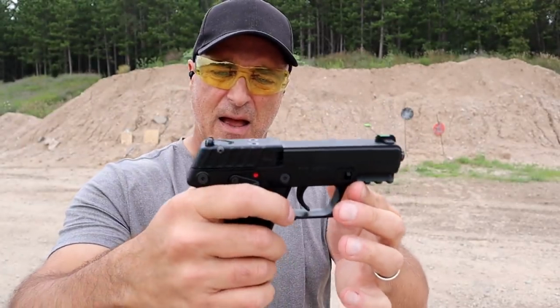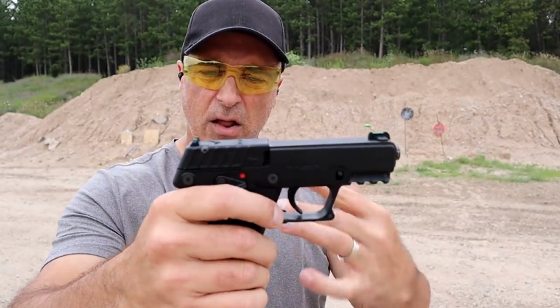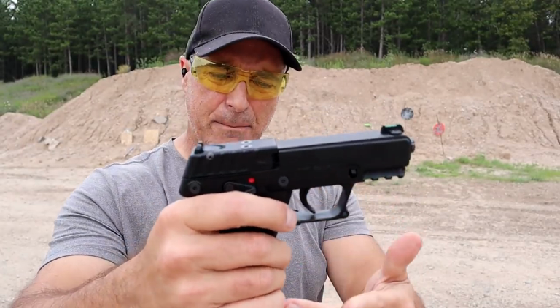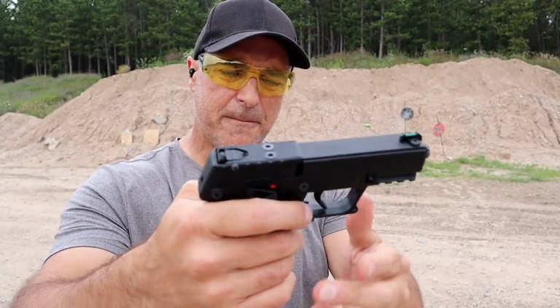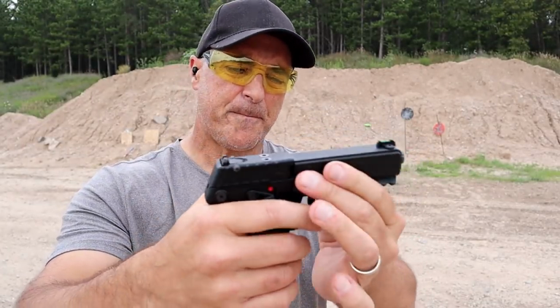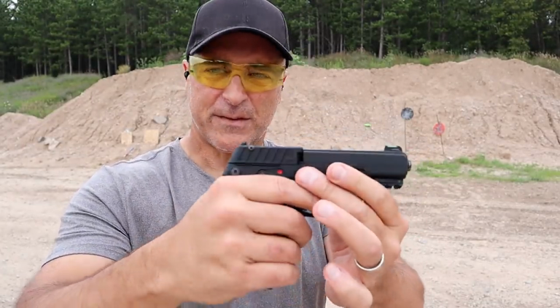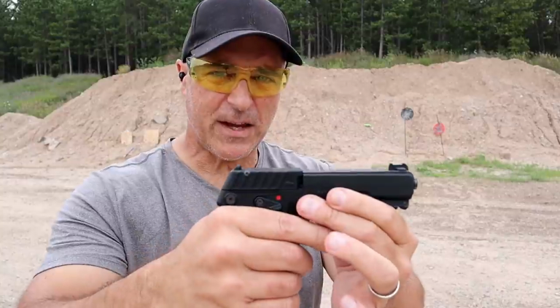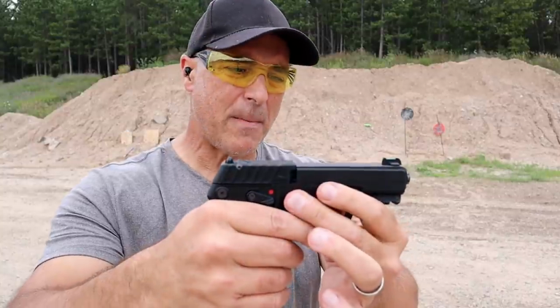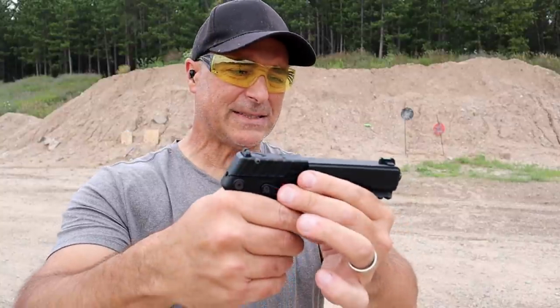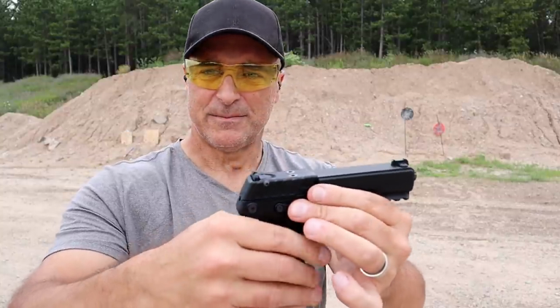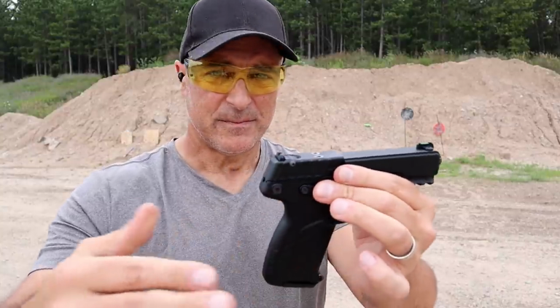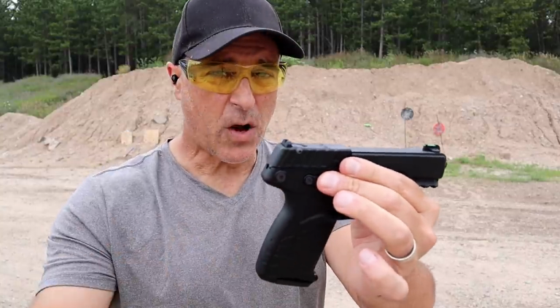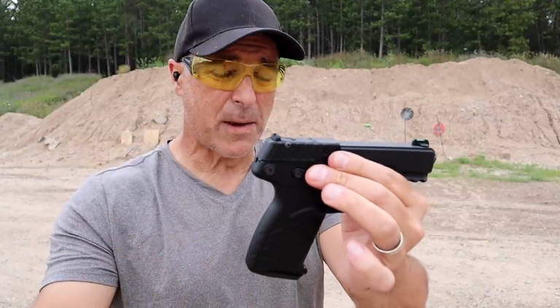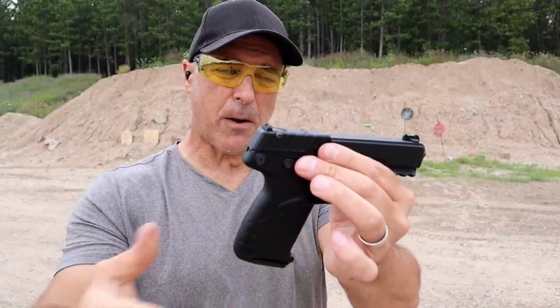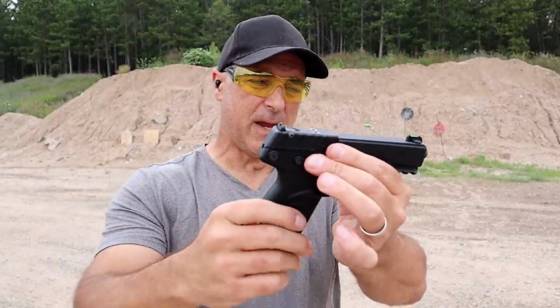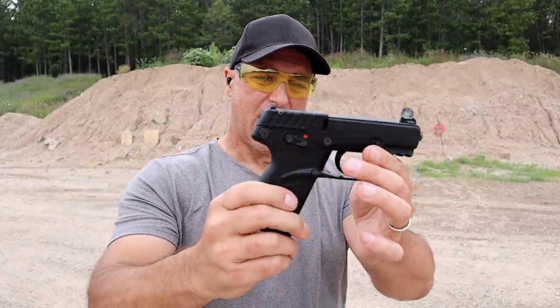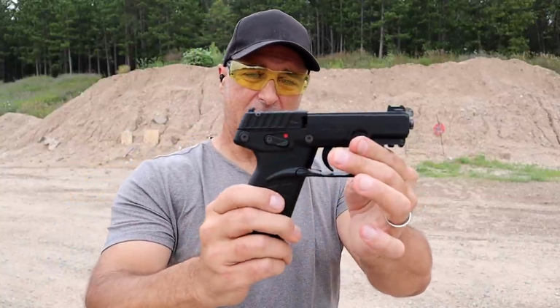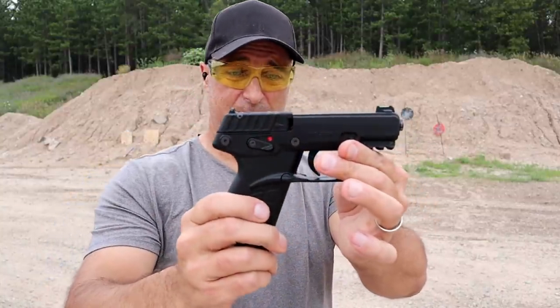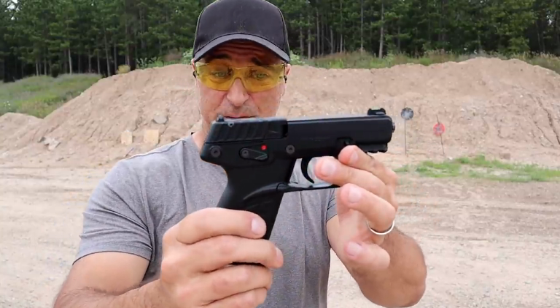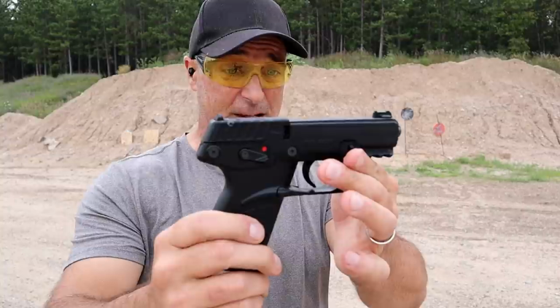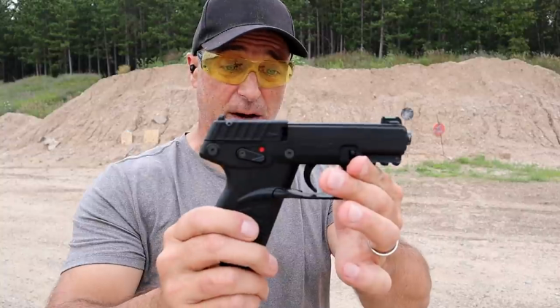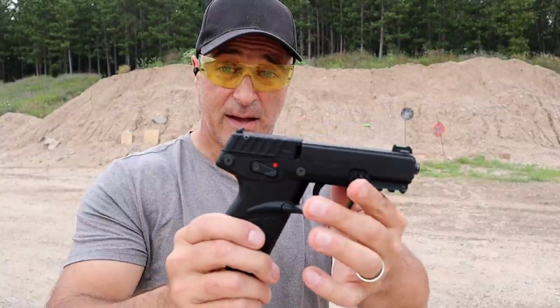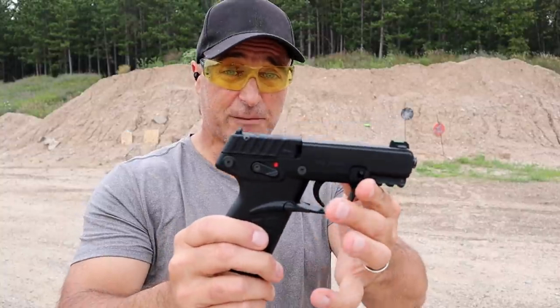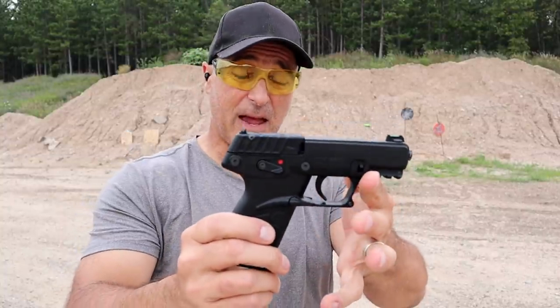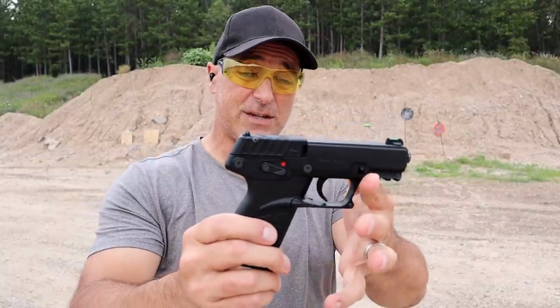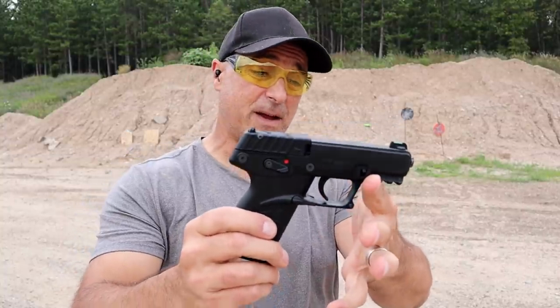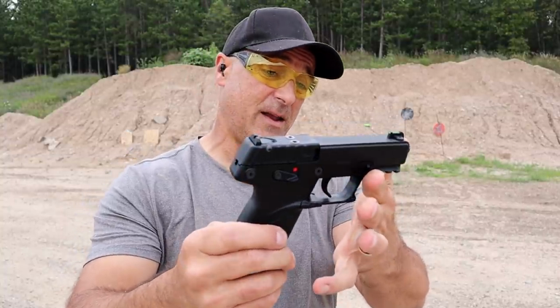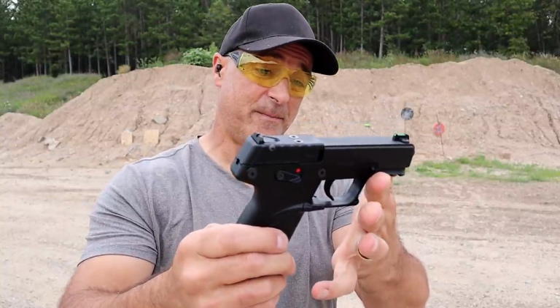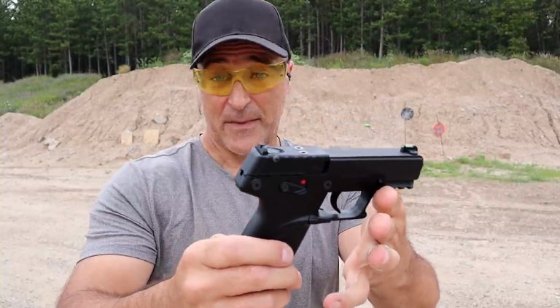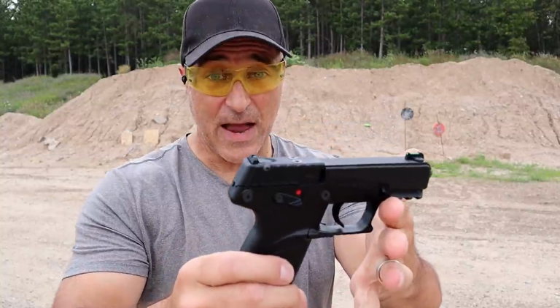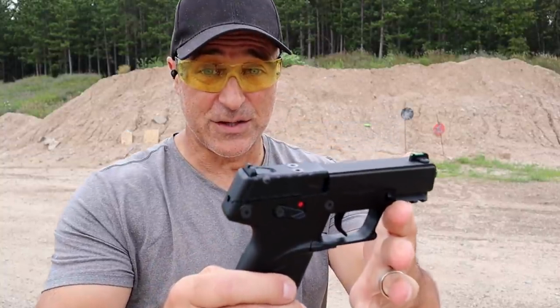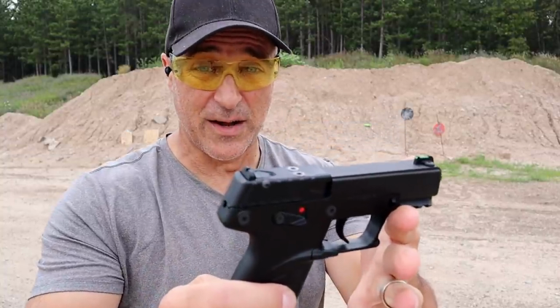The Kel-Tec P17 — fully ambidextrous, 16-round mags, low-cost MSRP. At least with my experience it has been getting the job done, and I've actually enjoyed it.